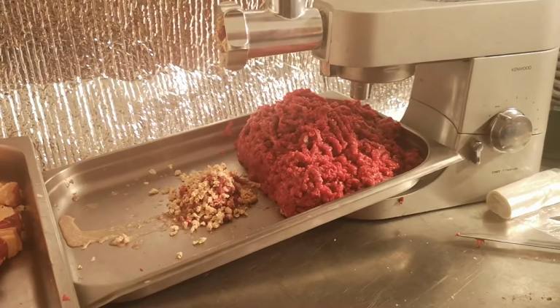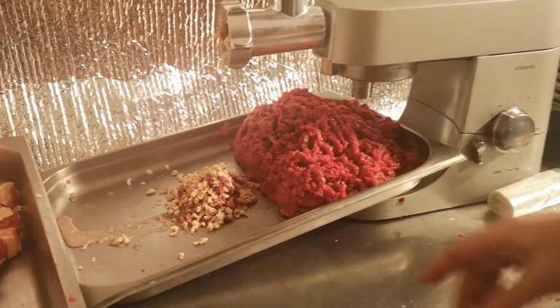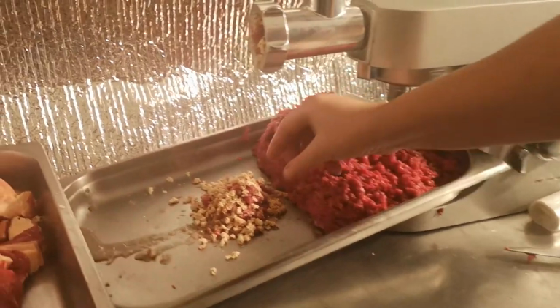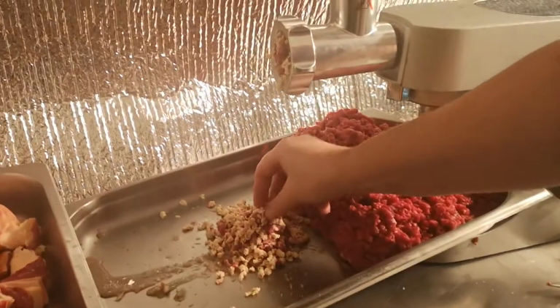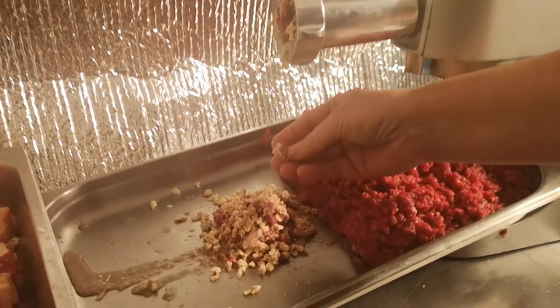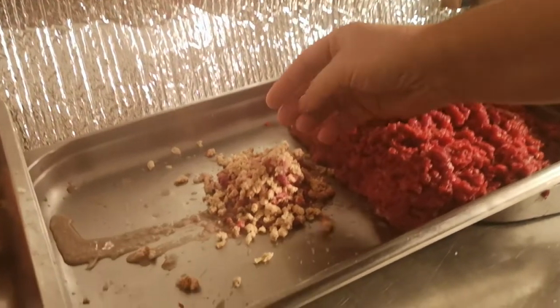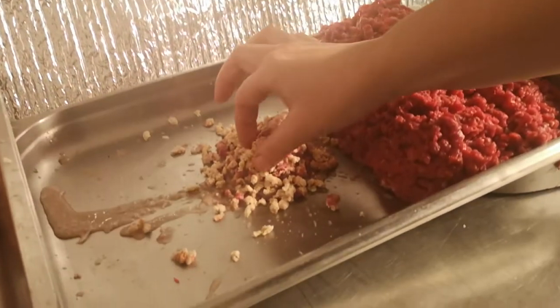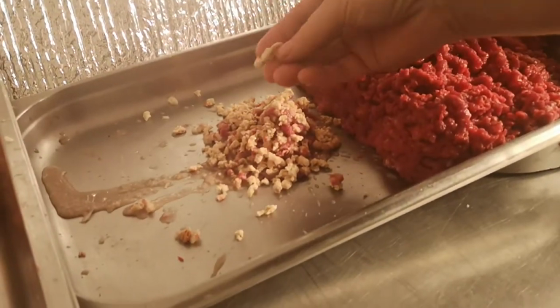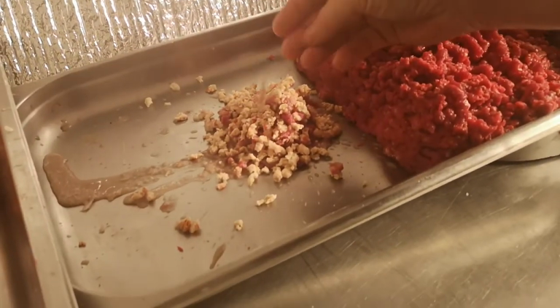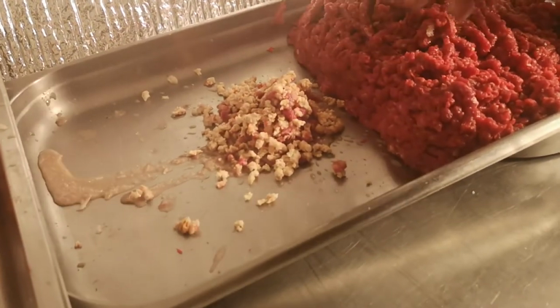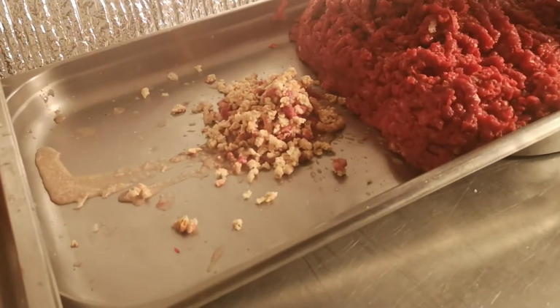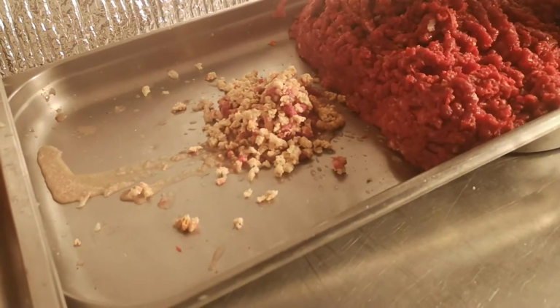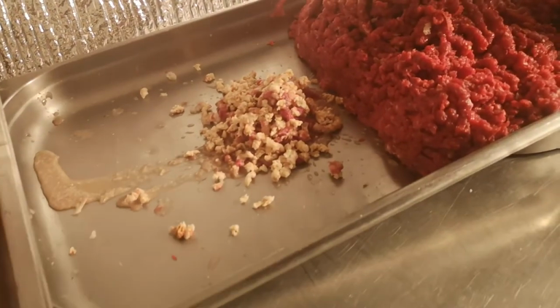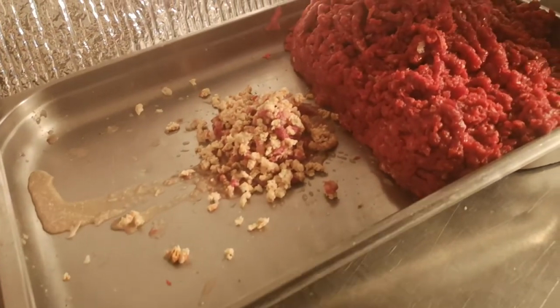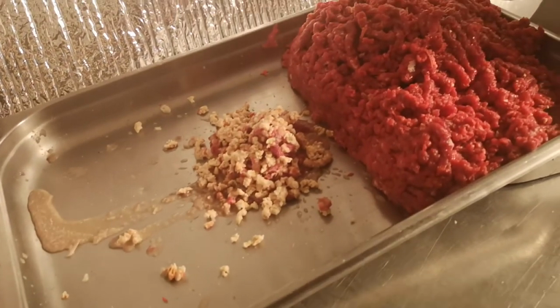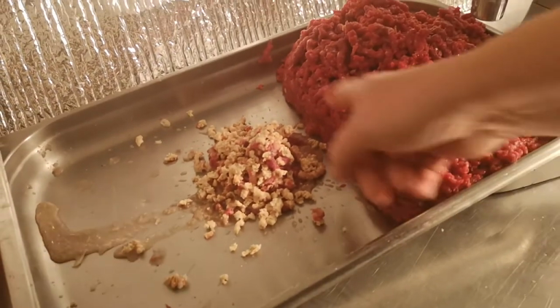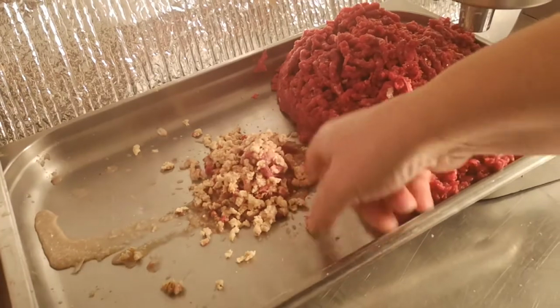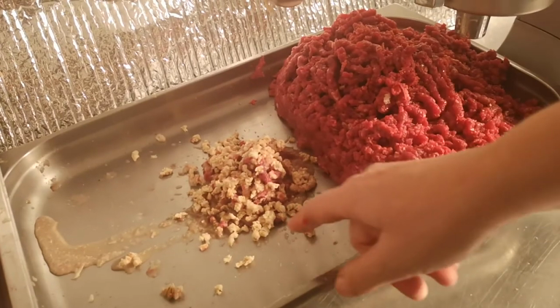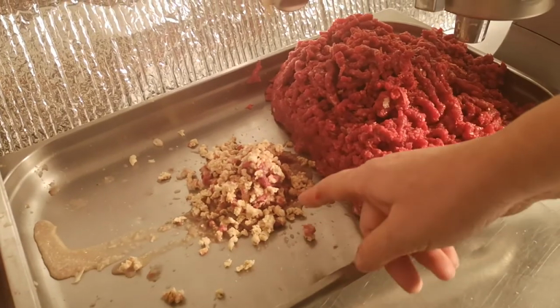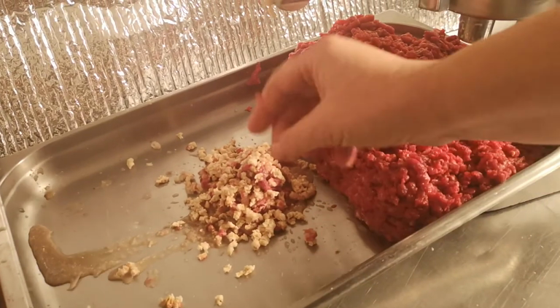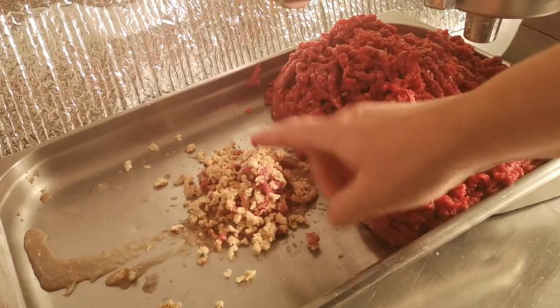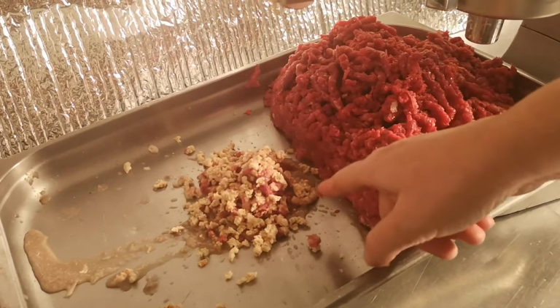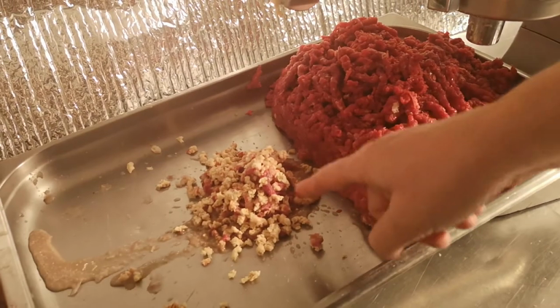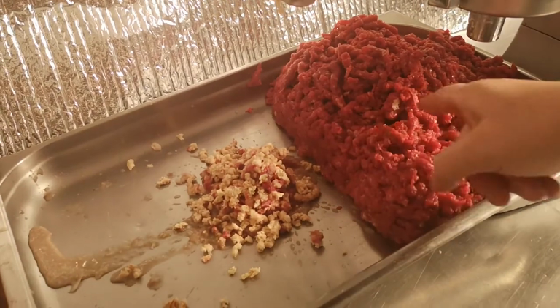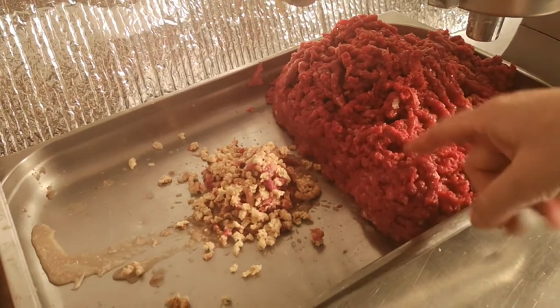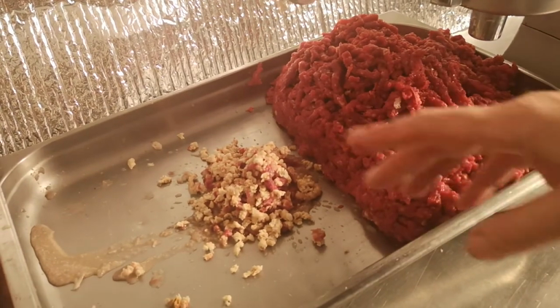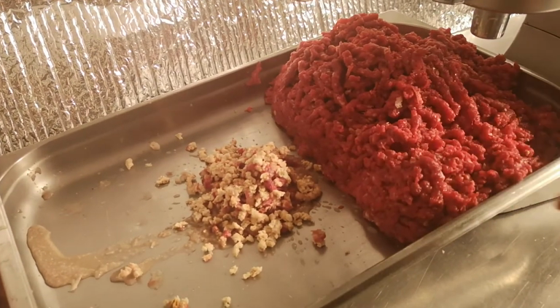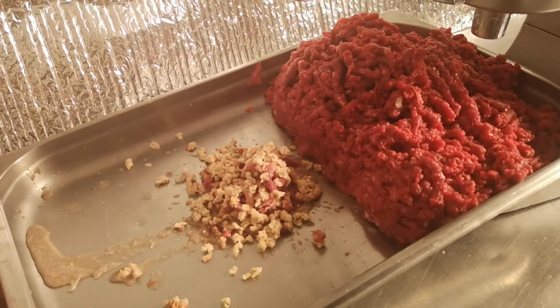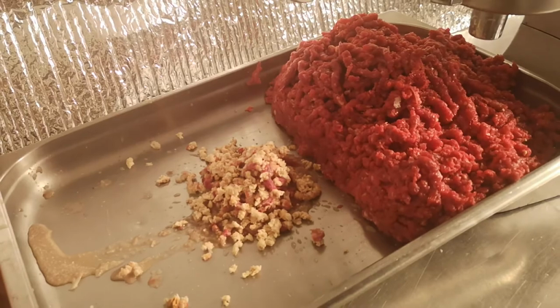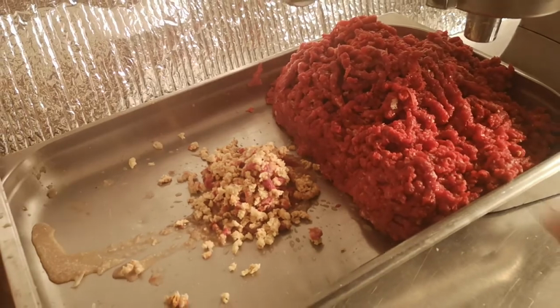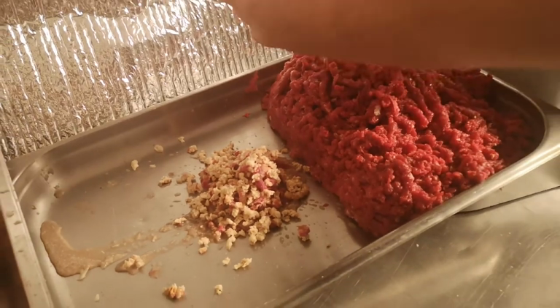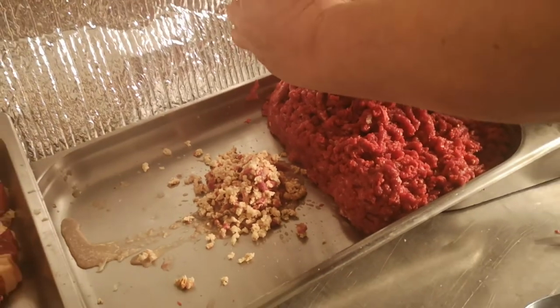So what we have here now is some quite dry bread, which tells us that most of the meat is out of the machine. That can be used in making a burger — I would mix the onion and the bread with a bit of meat and we'd have a lovely burger with some spices.